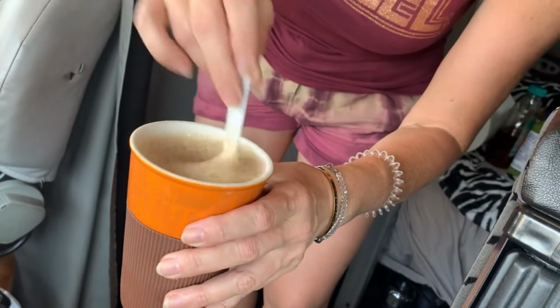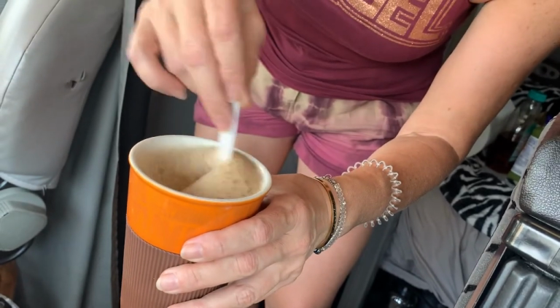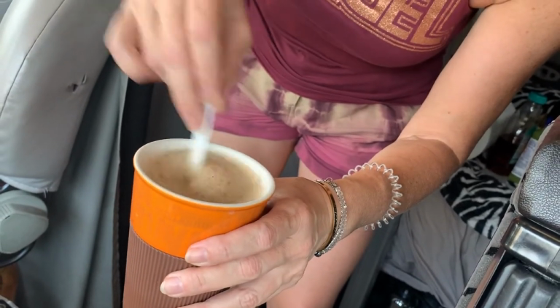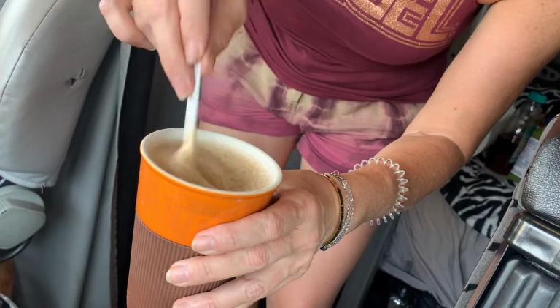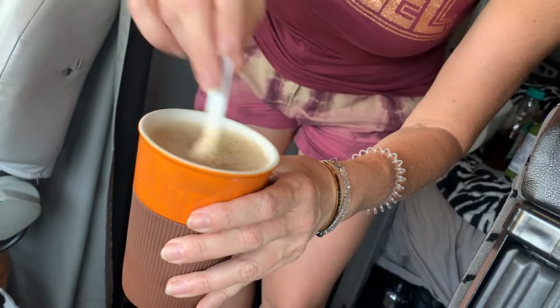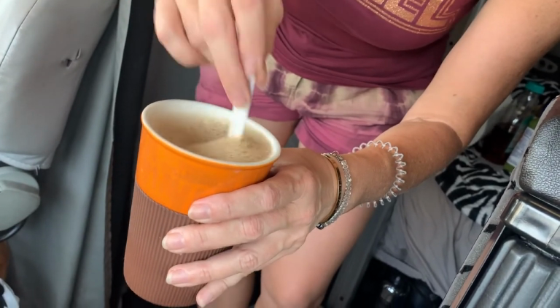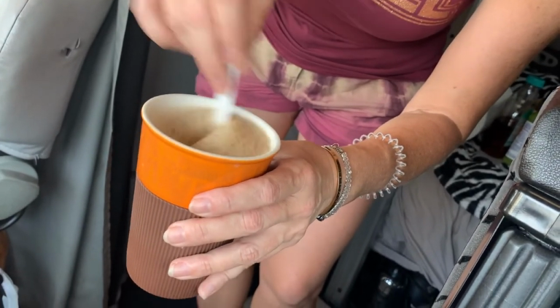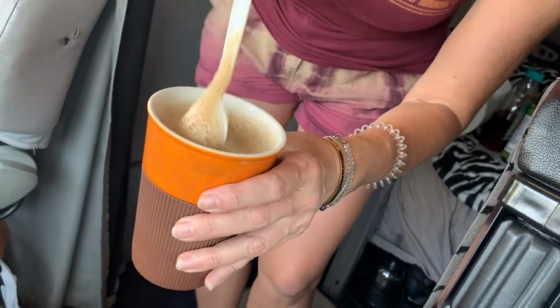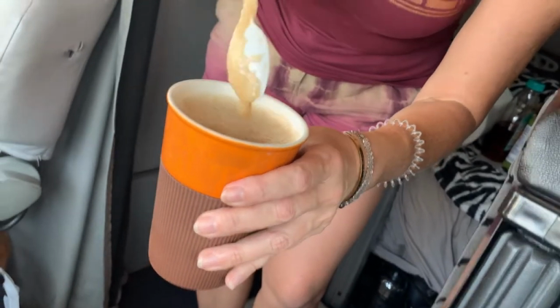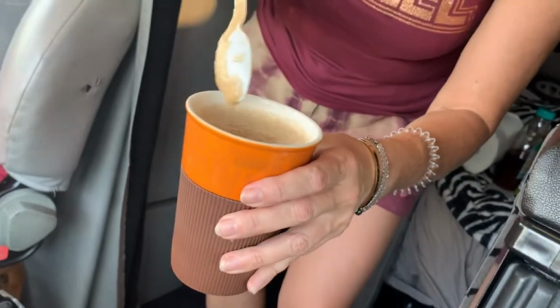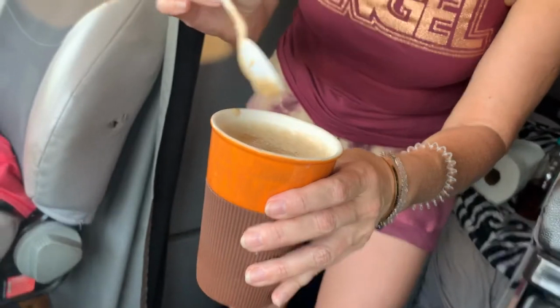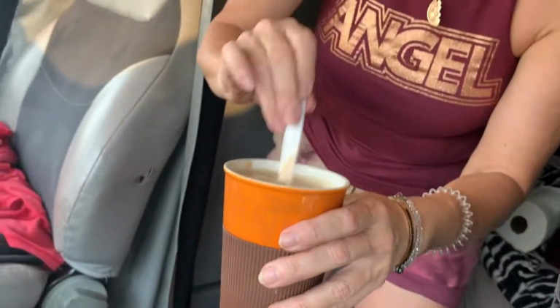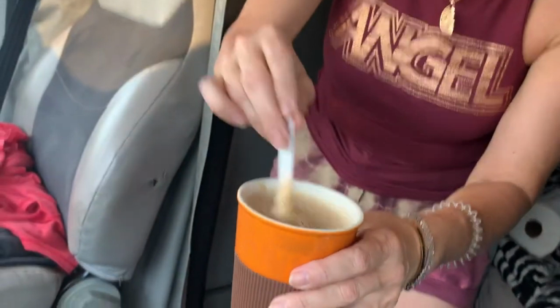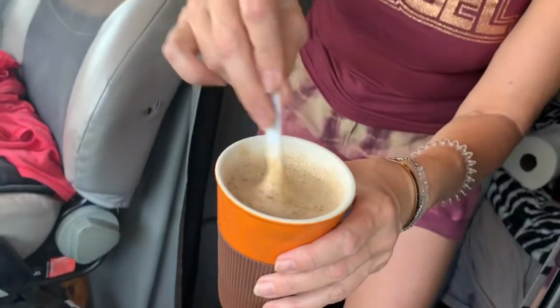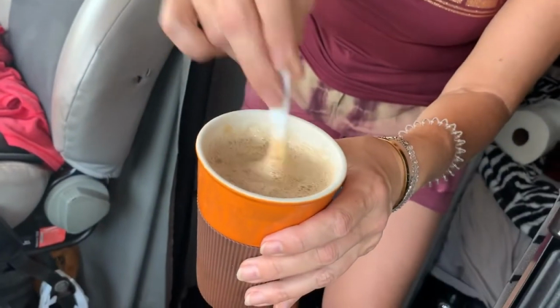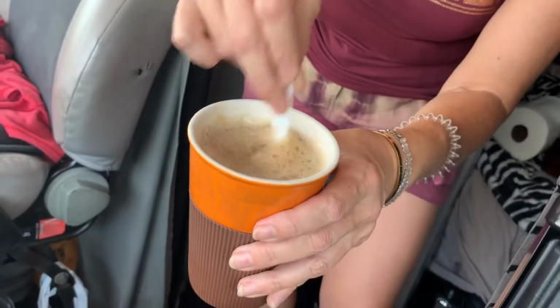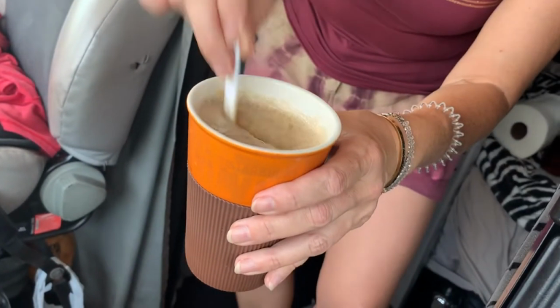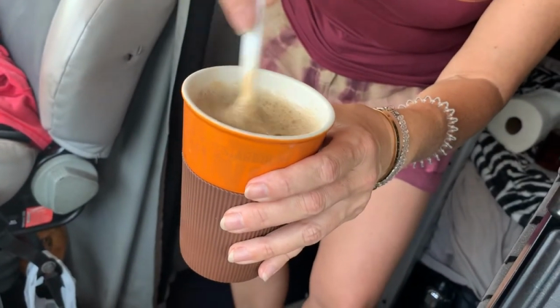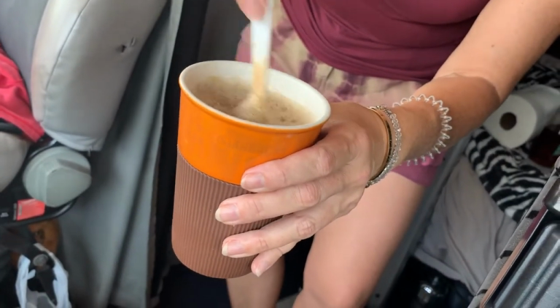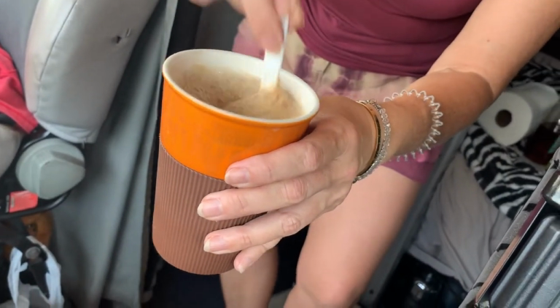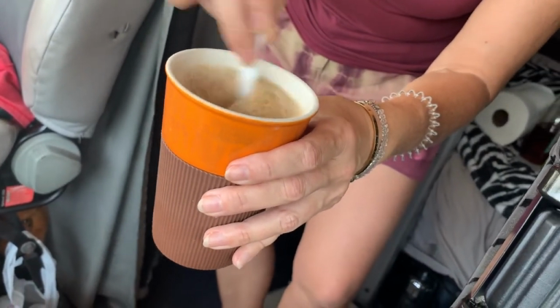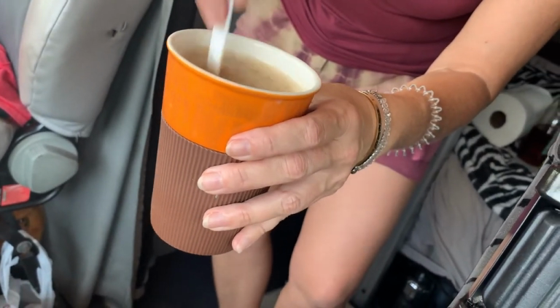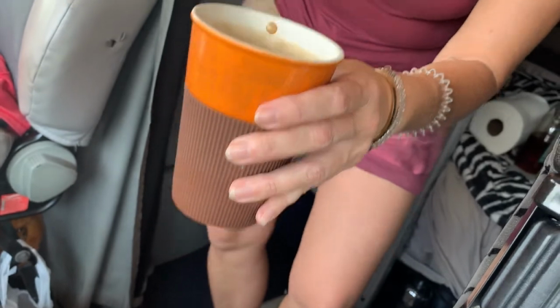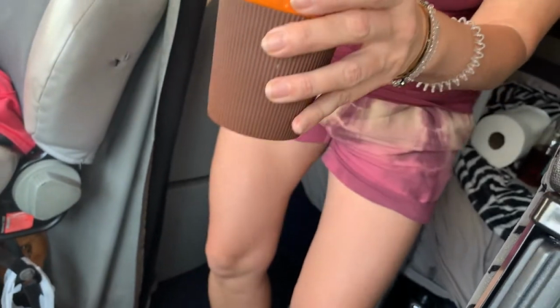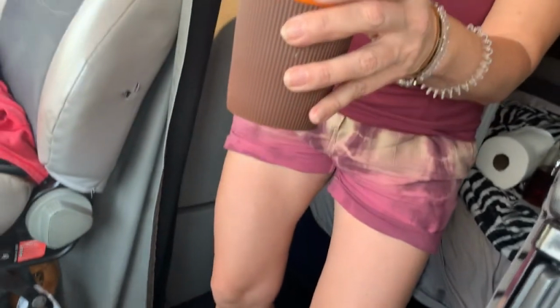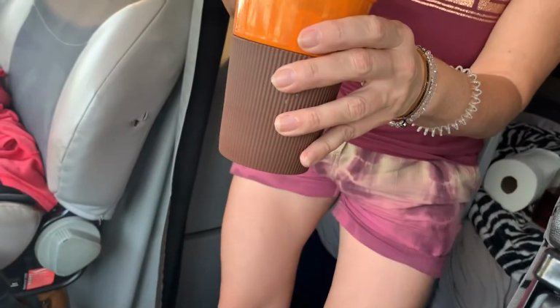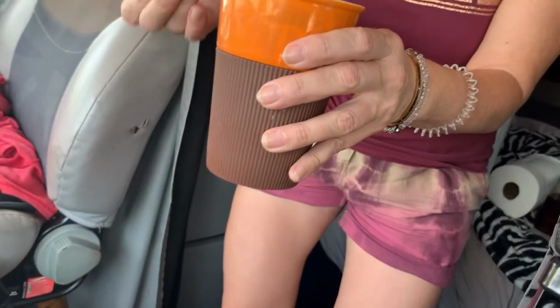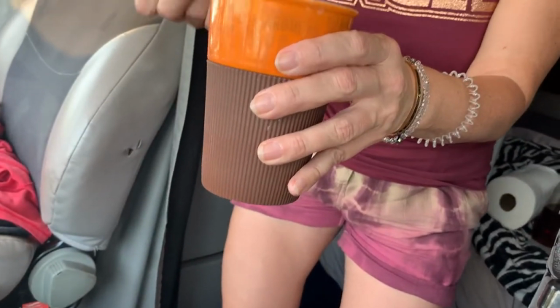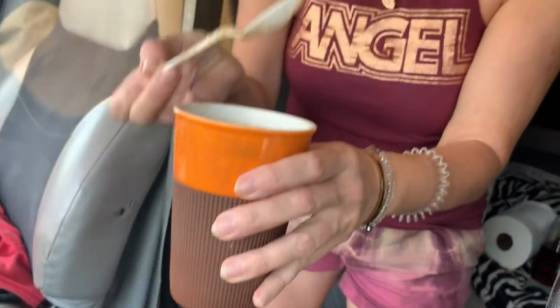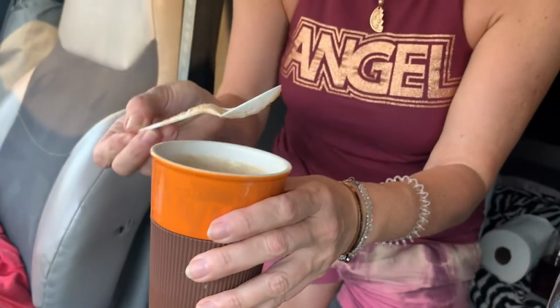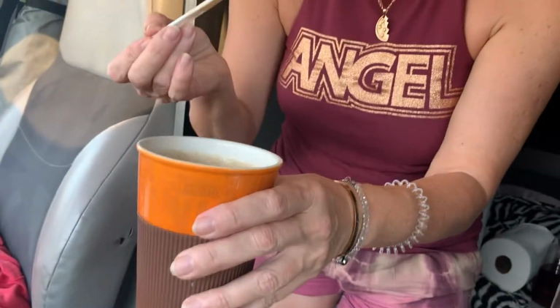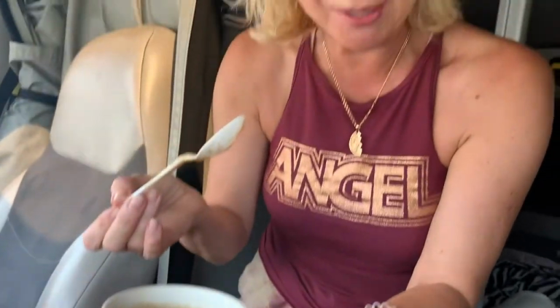None of them are open — just the bathrooms. So it's important that you know how to make your own coffee. Enjoy, stay healthy, stay awake while driving, and we'll see you soon!